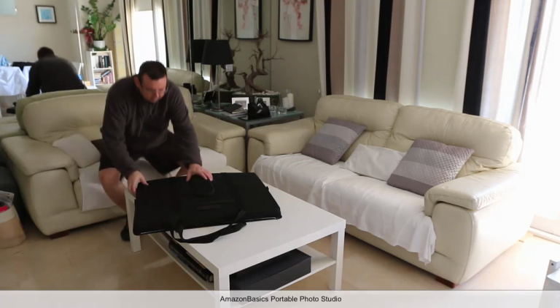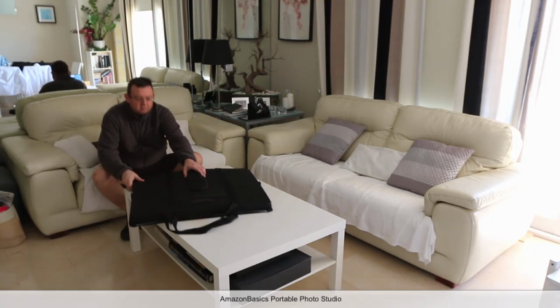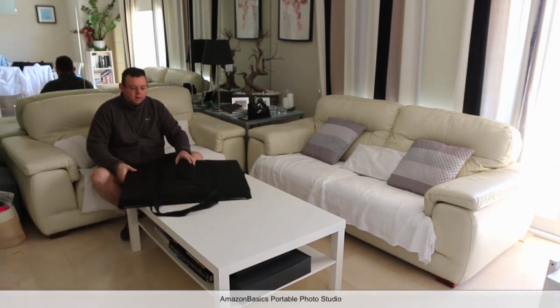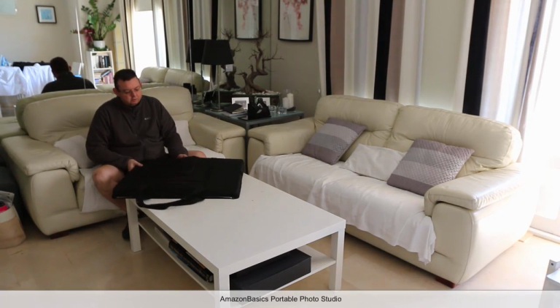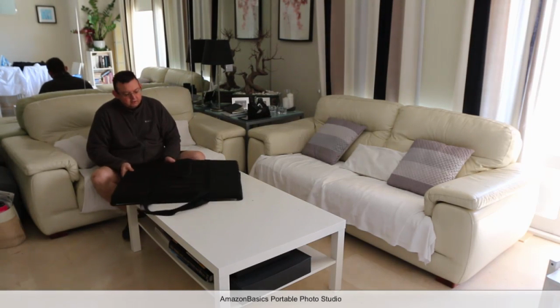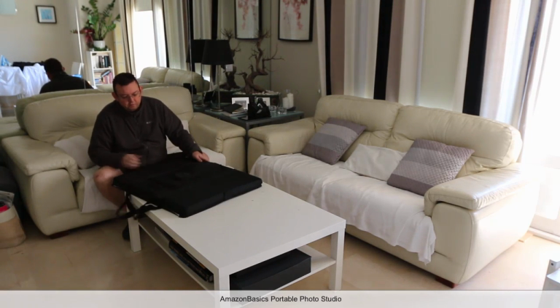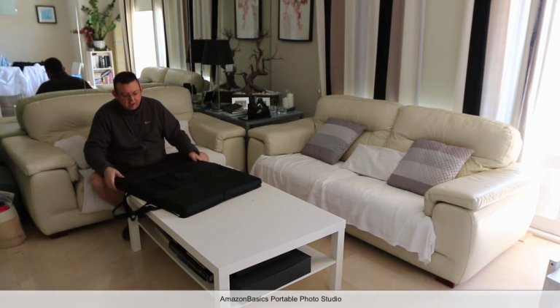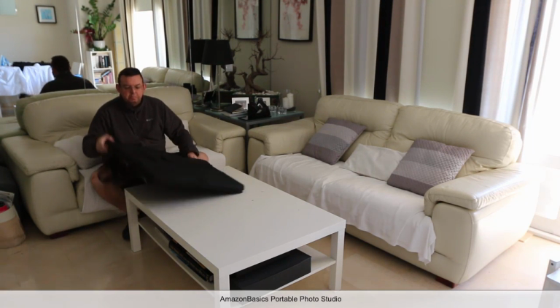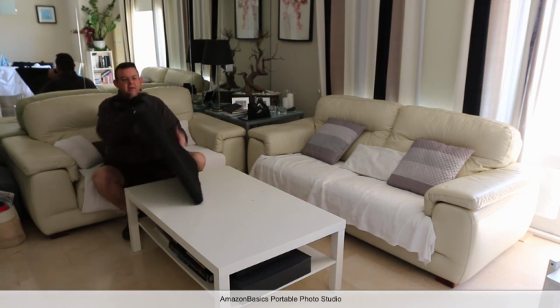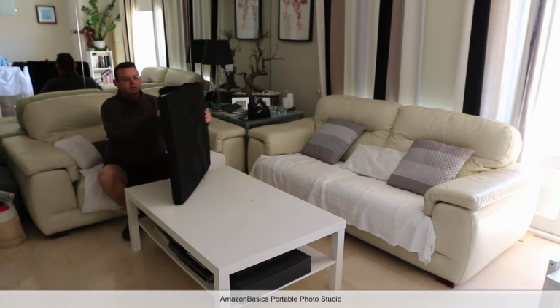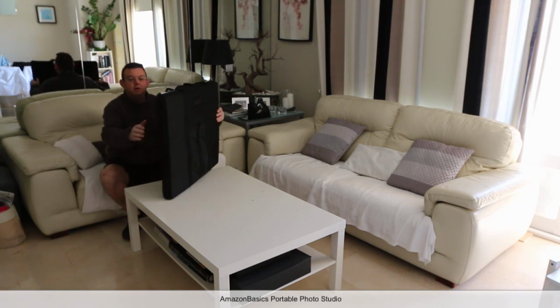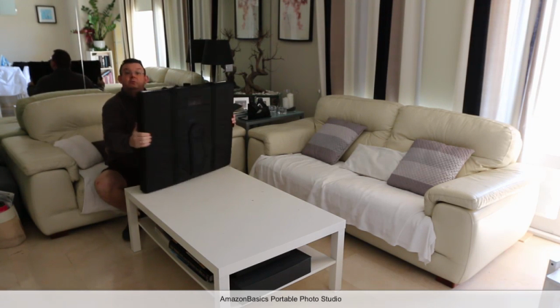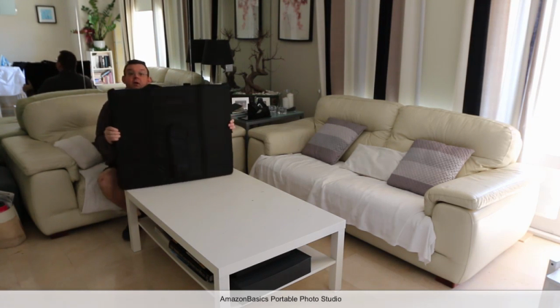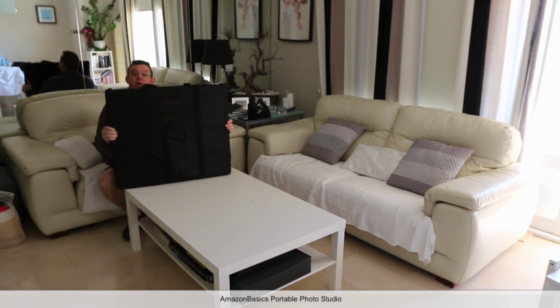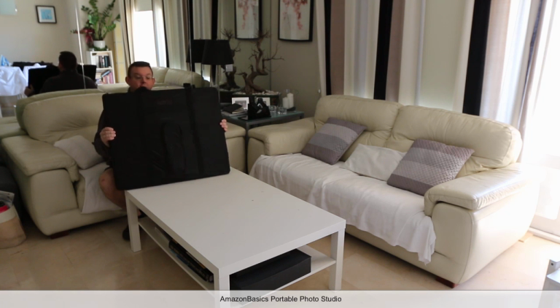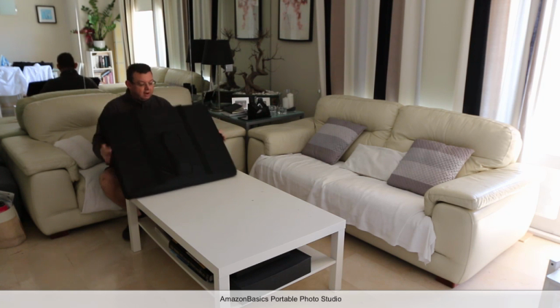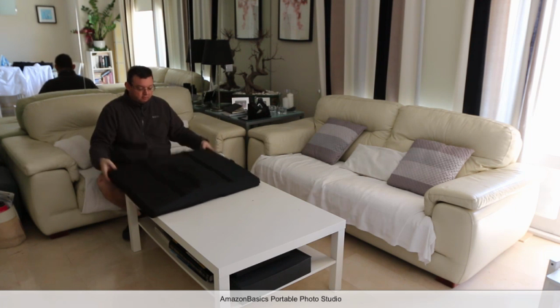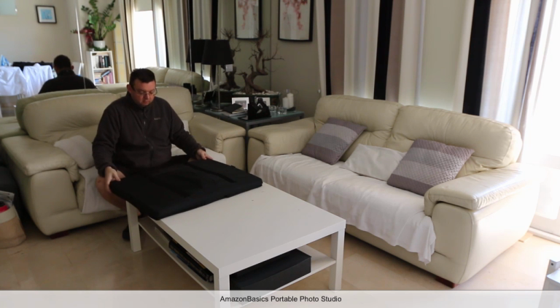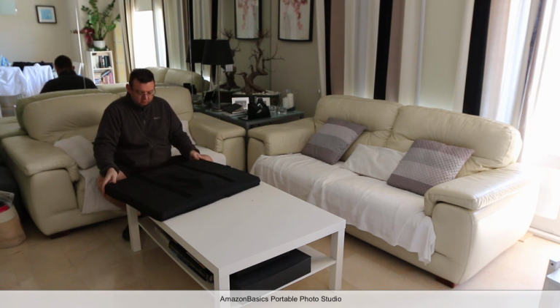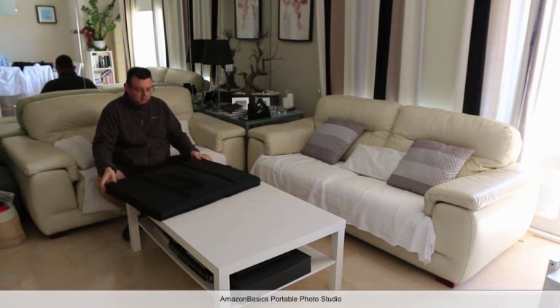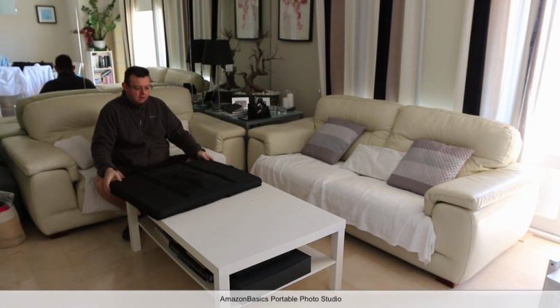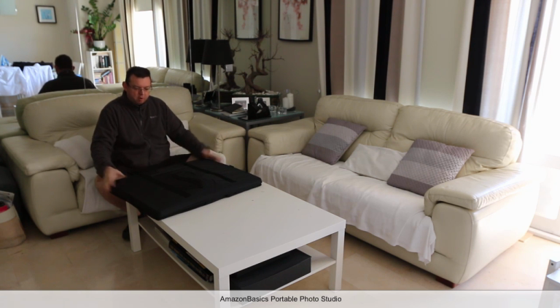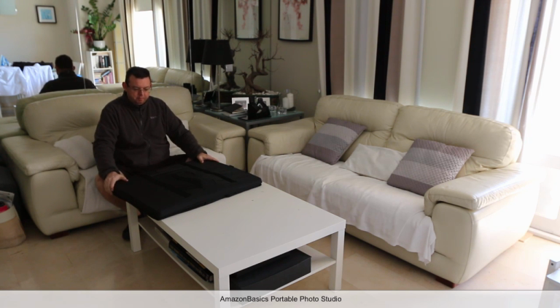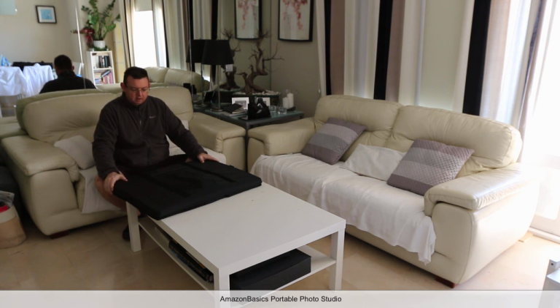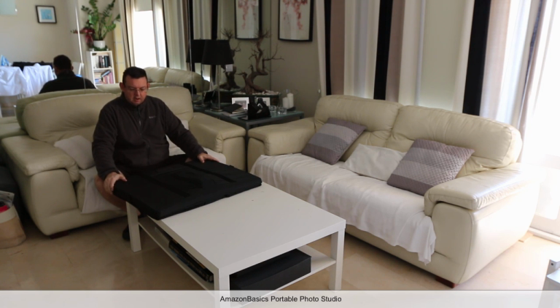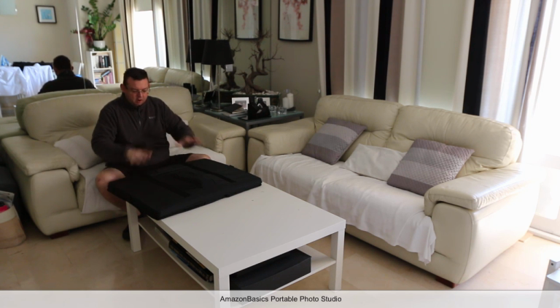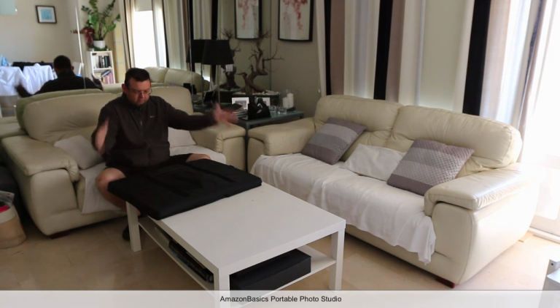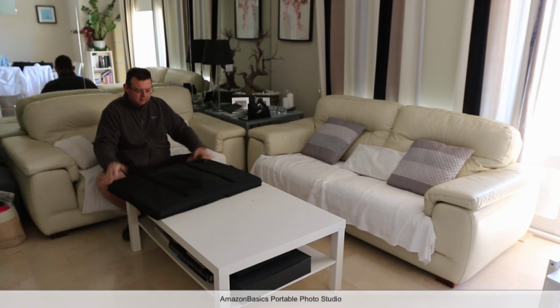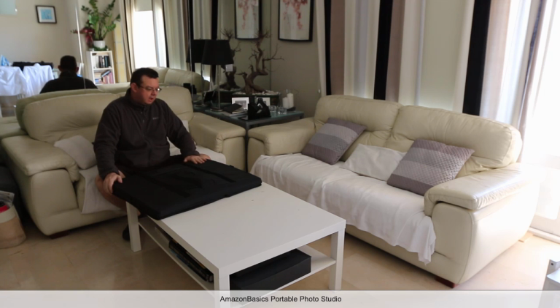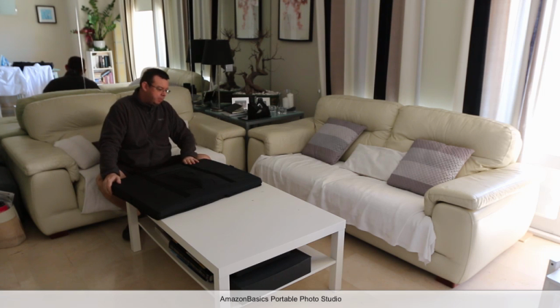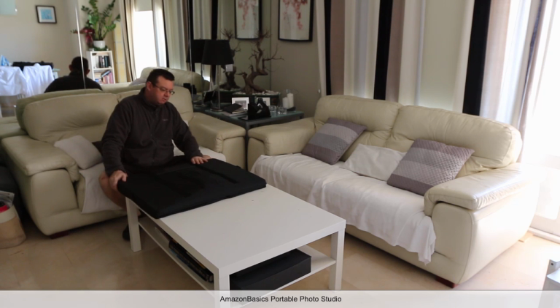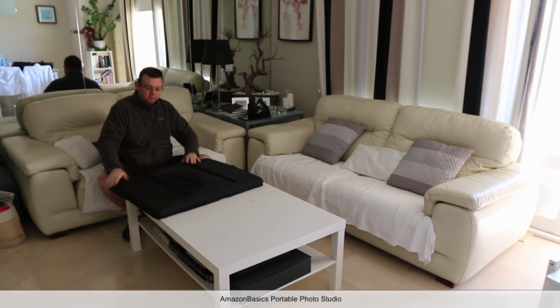This is a quick demonstration of the Amazon Basics Photo Studio, which allows you to pop up the lightbox and take photos.